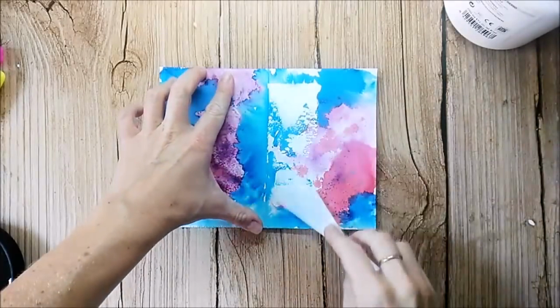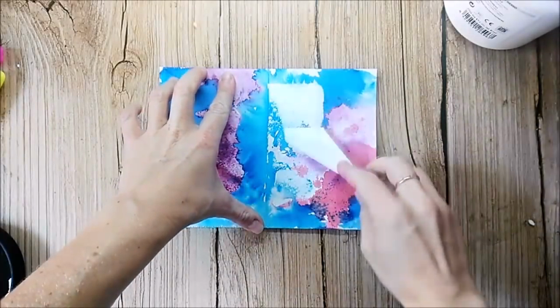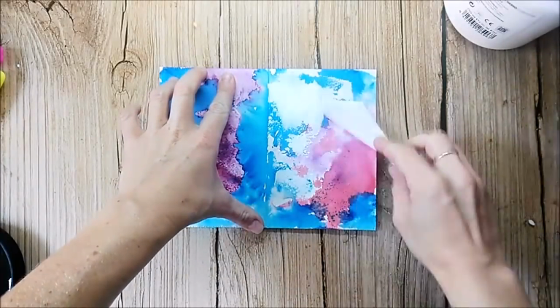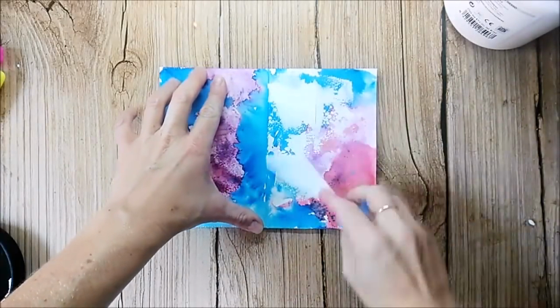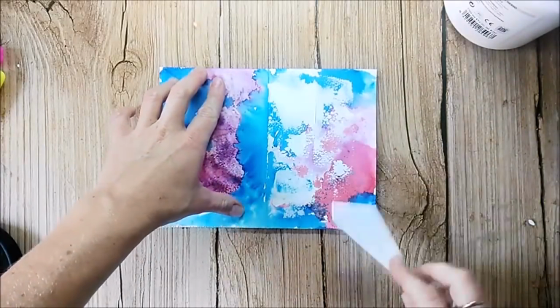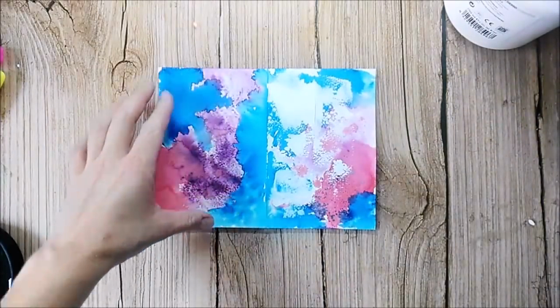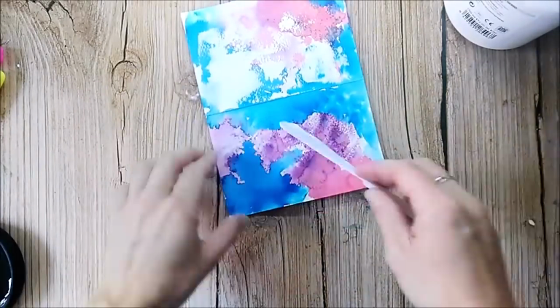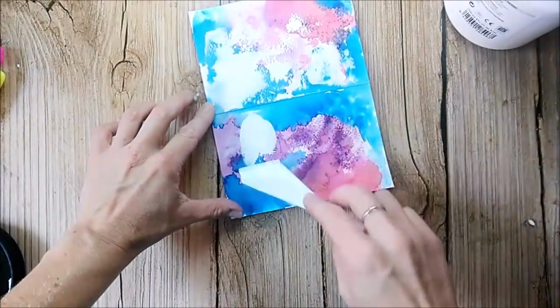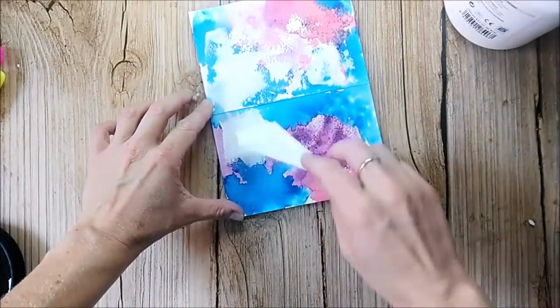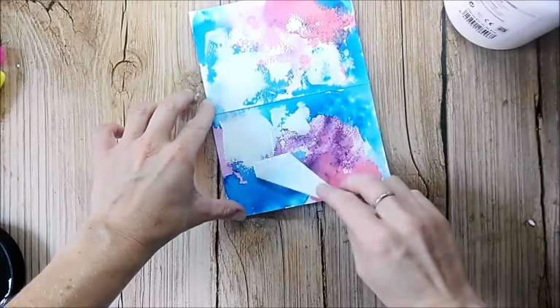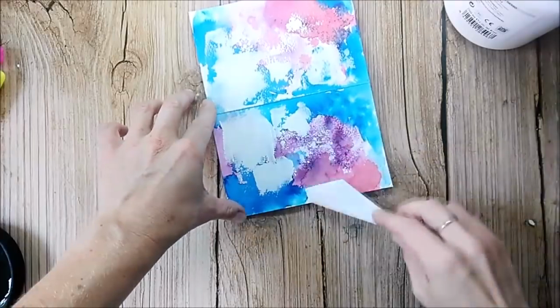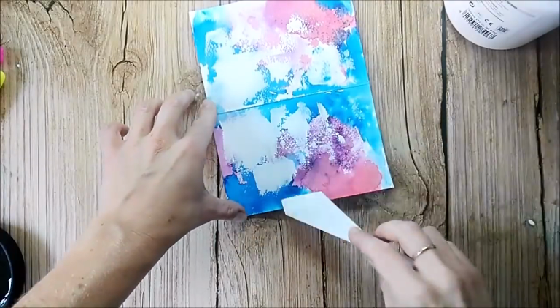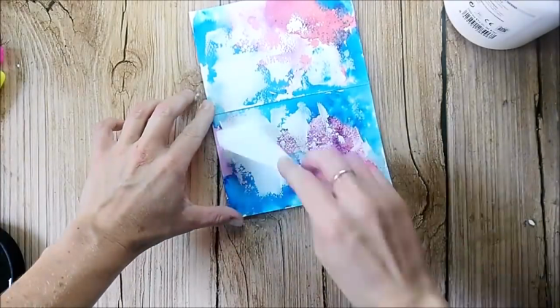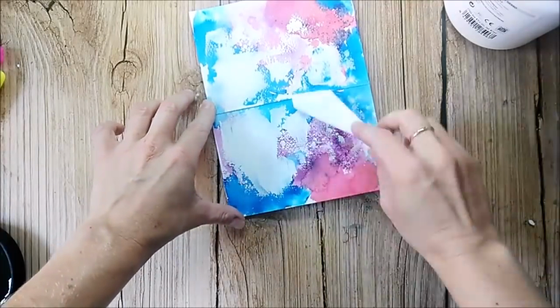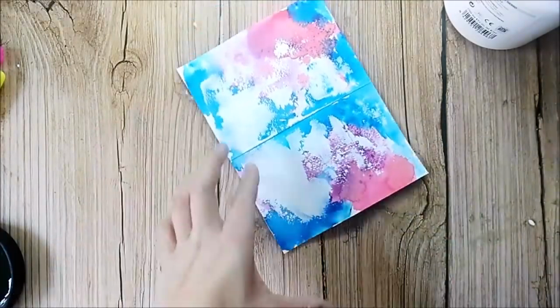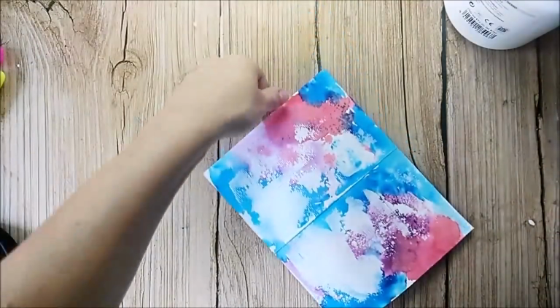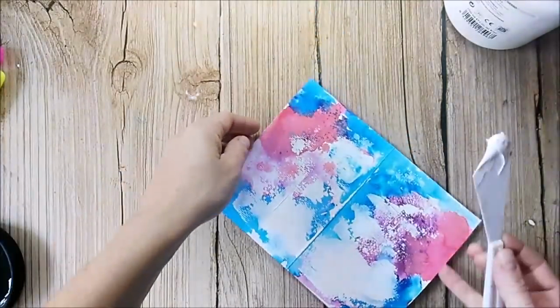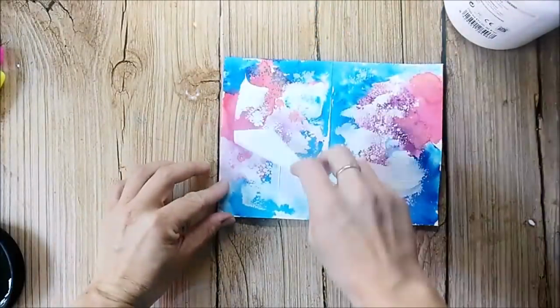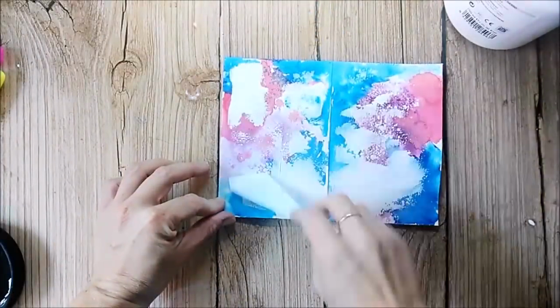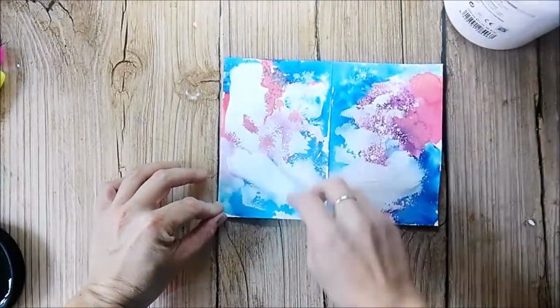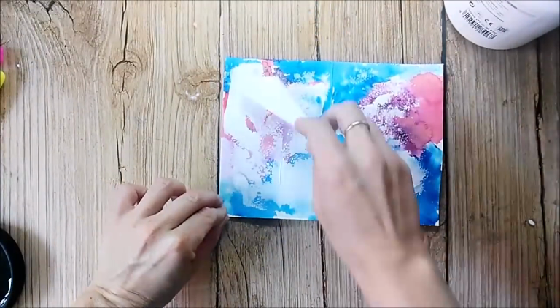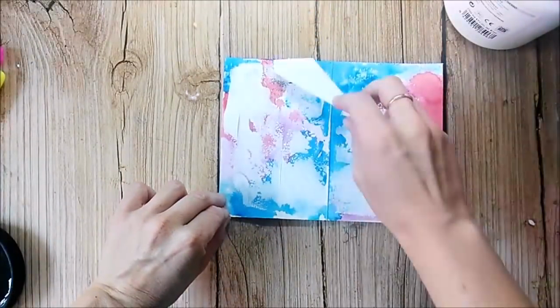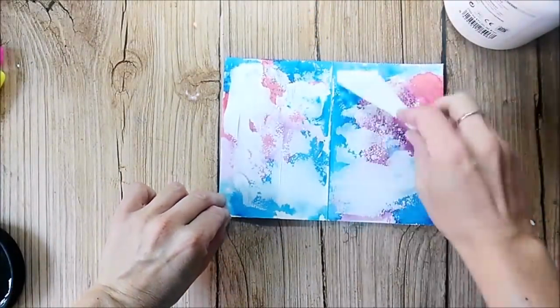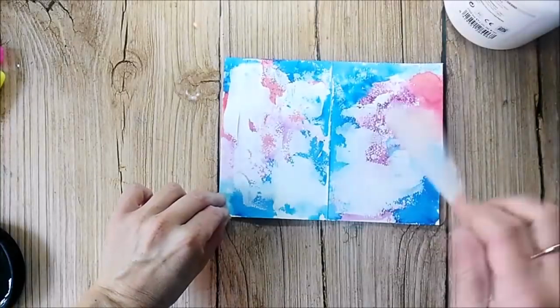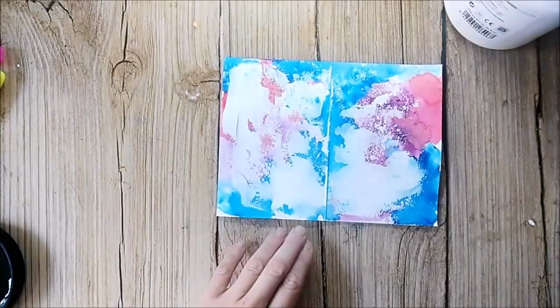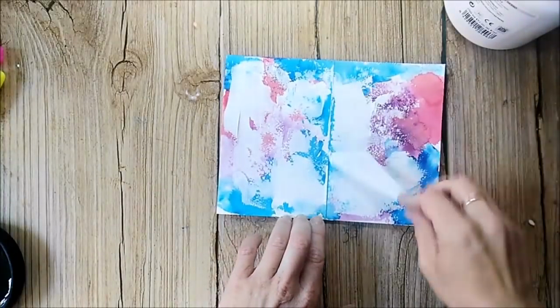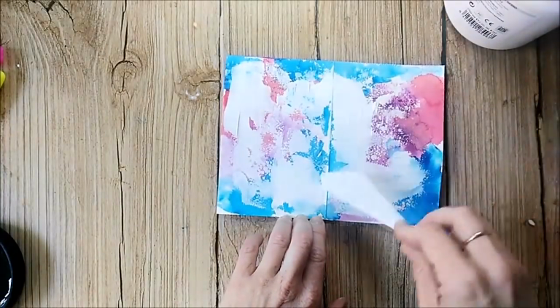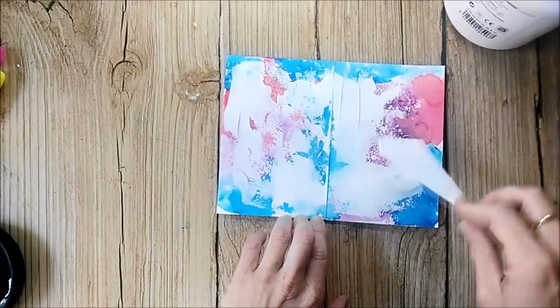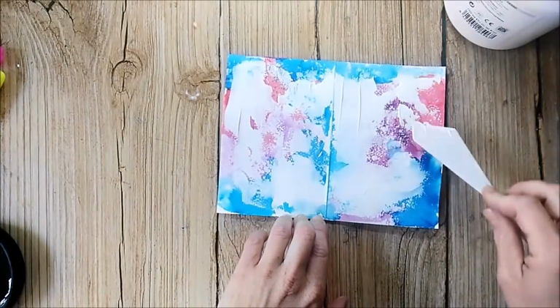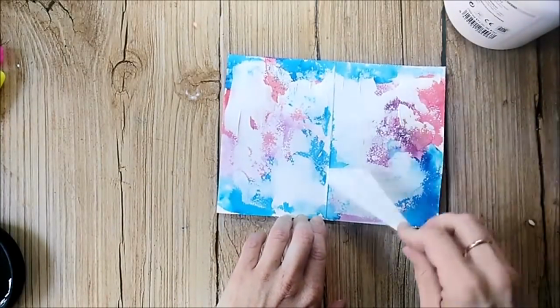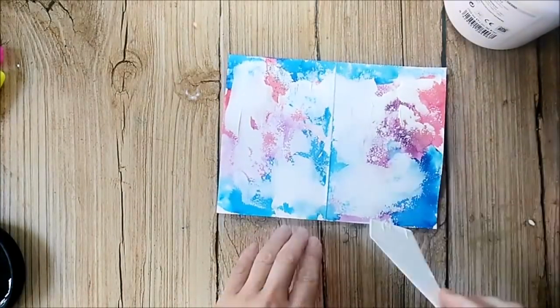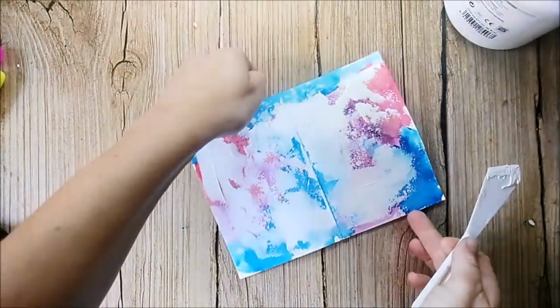After everything is completely dry, I add a layer of white gesso and use a palette knife to scrape it on. As I didn't use any kind of fixative, the Brusho colors will bleed into the gesso.